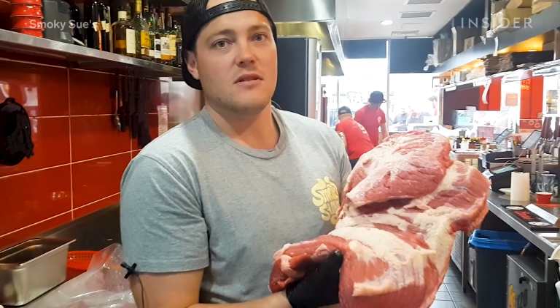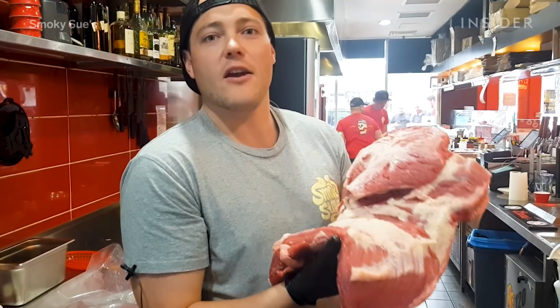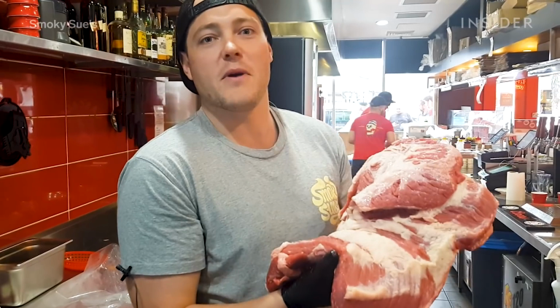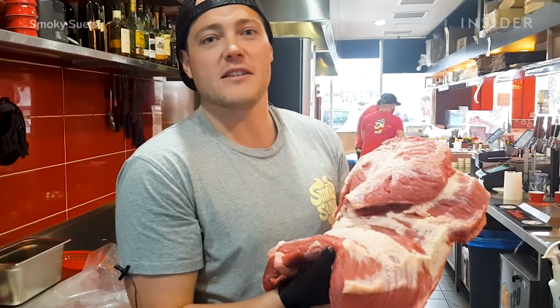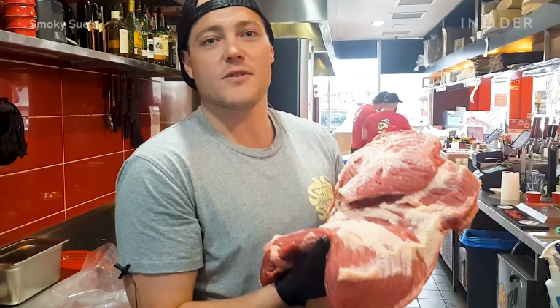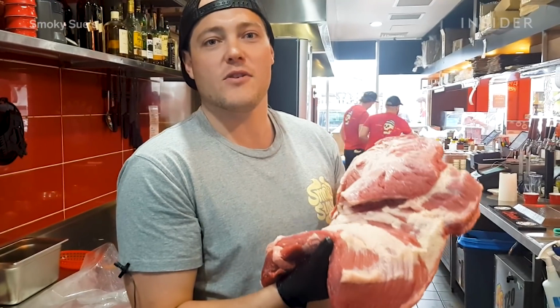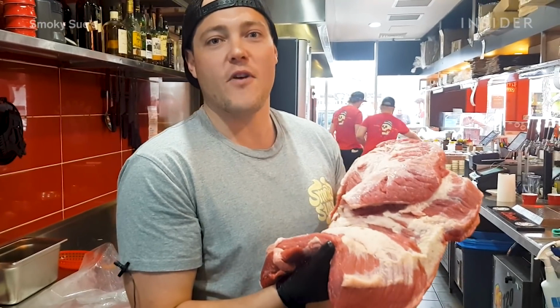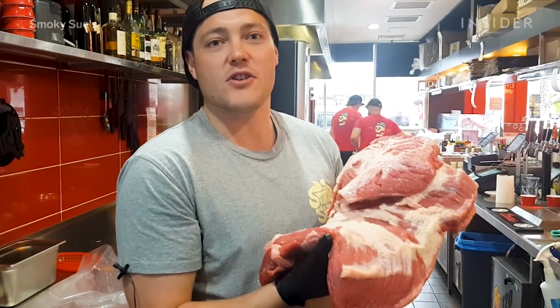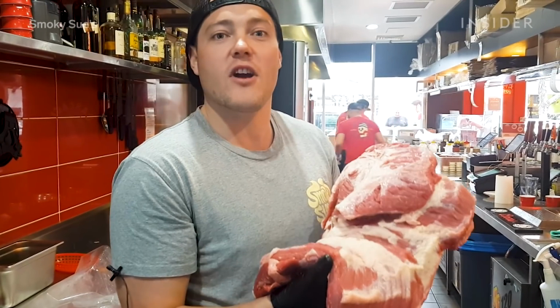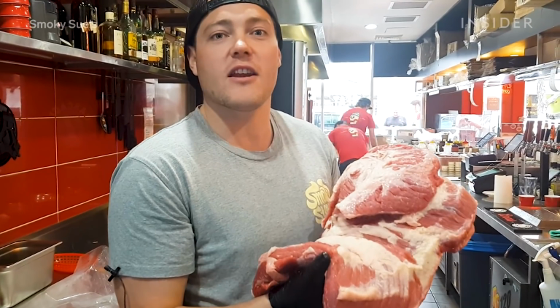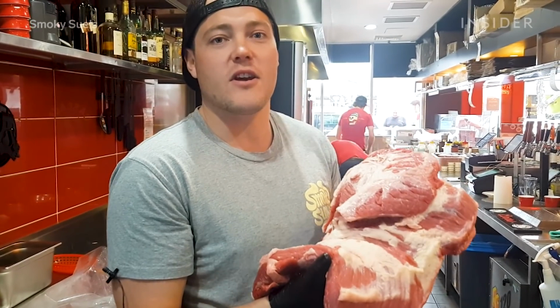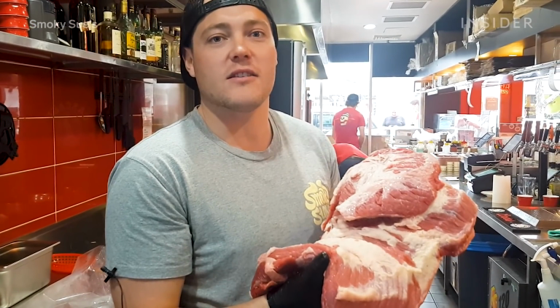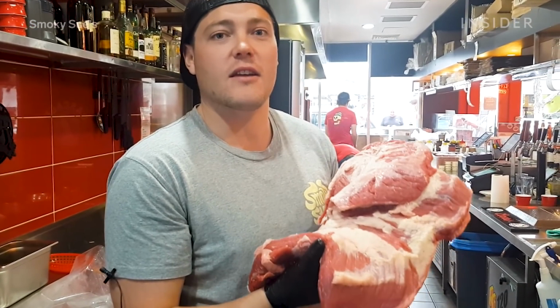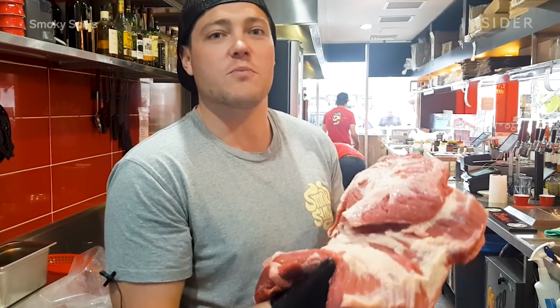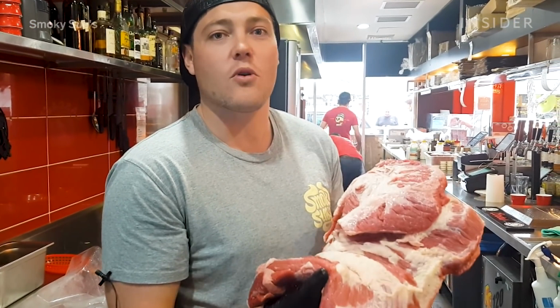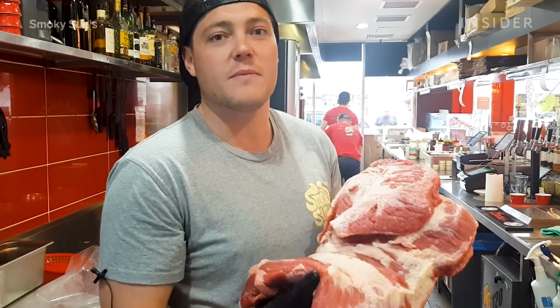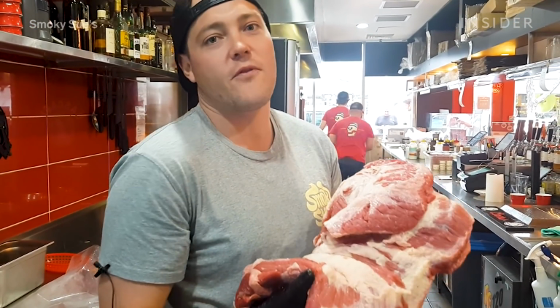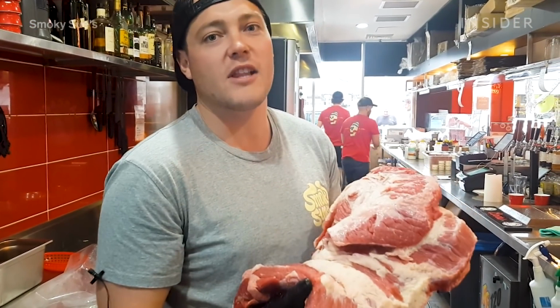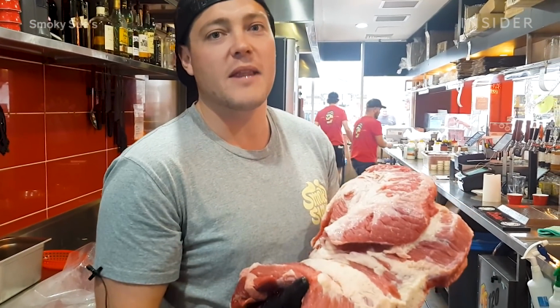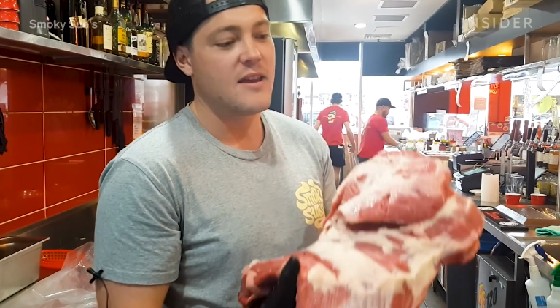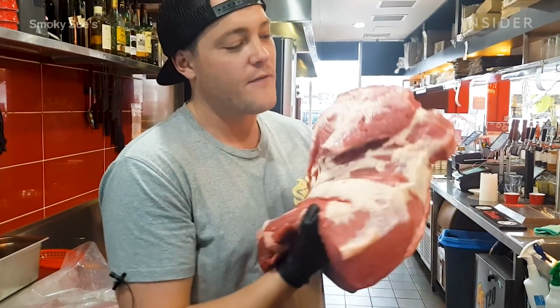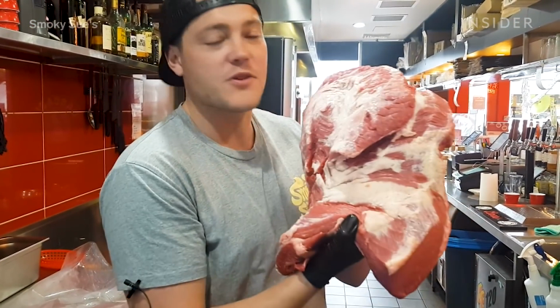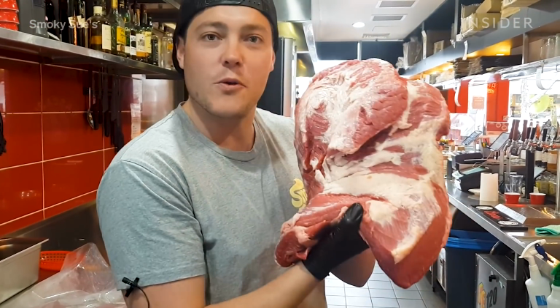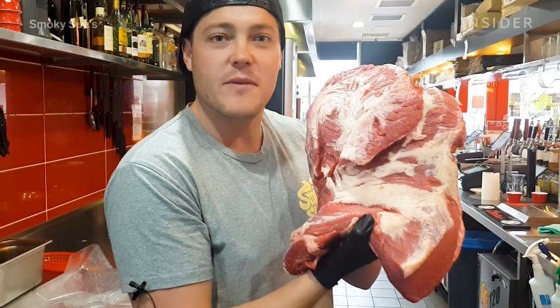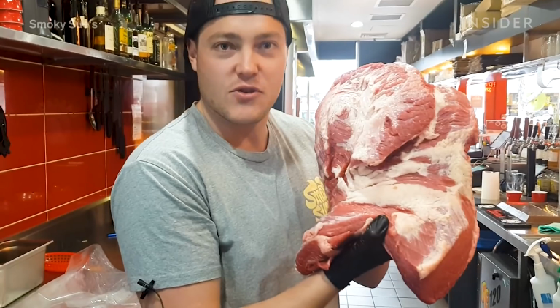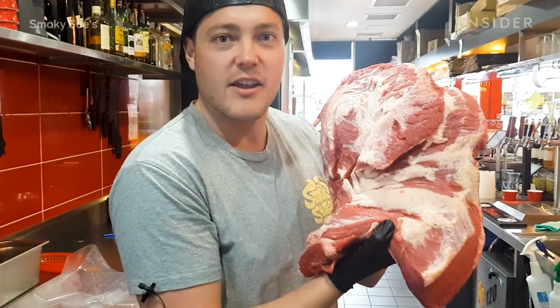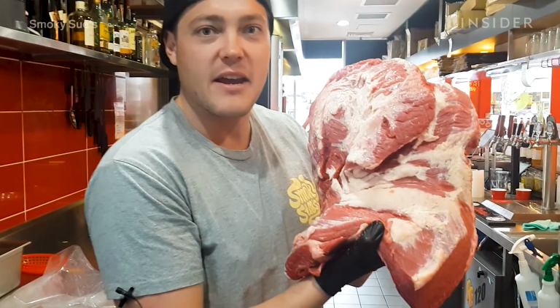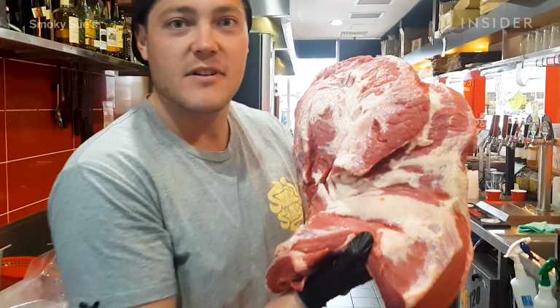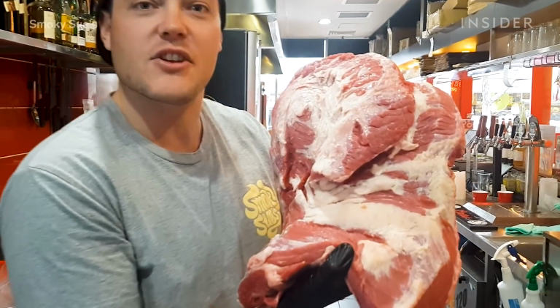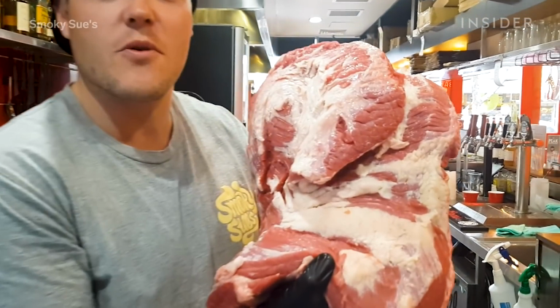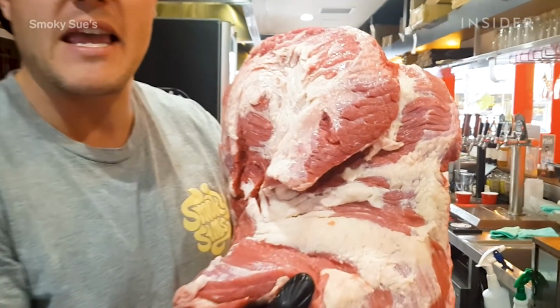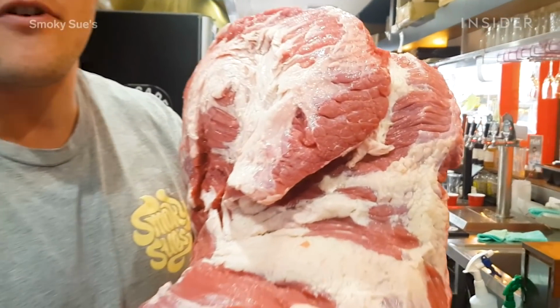Here at Smokey Sue's we use fresh Australian ingredients like fresh pork ribs, fresh lamb leg, and fresh well-trimmed Australian beef. Let's show you where we get it from.